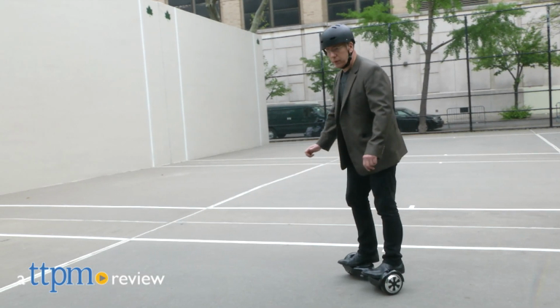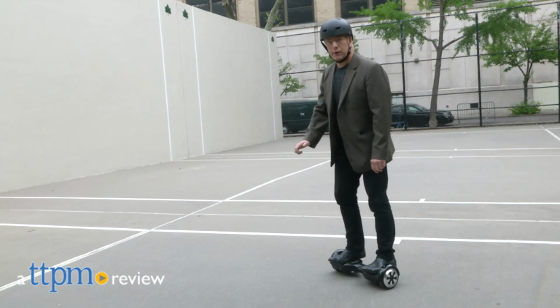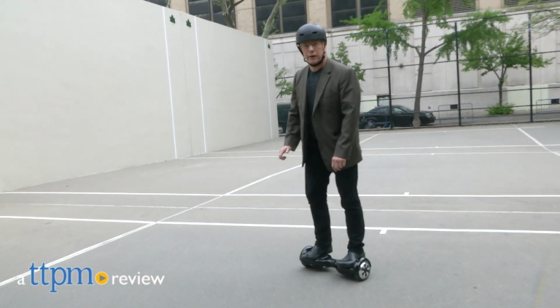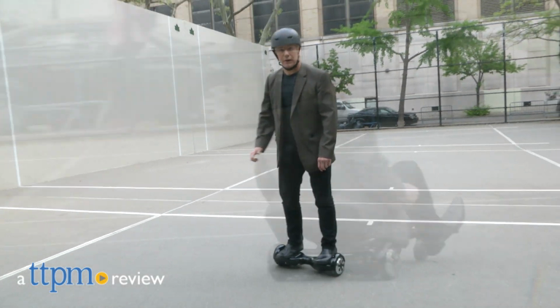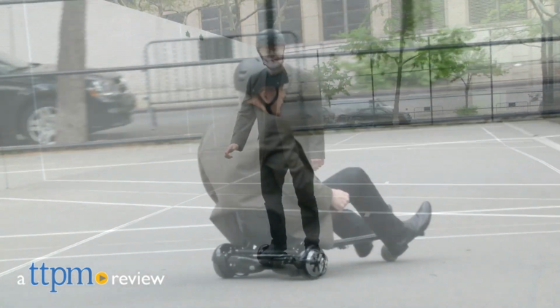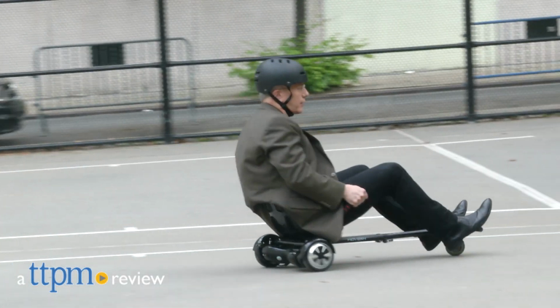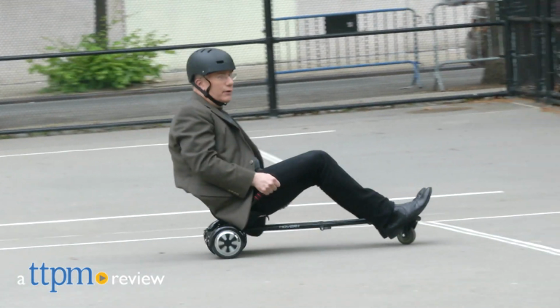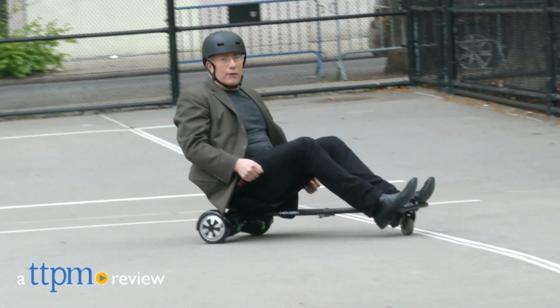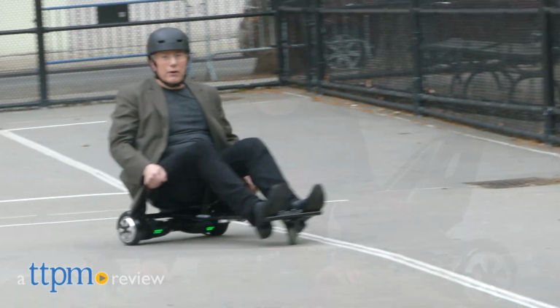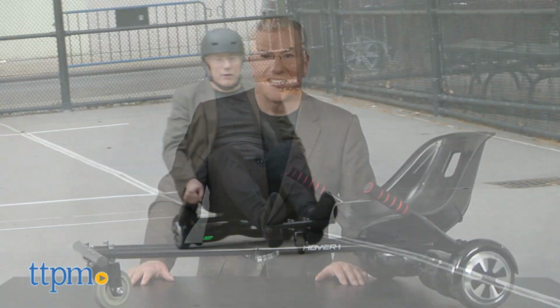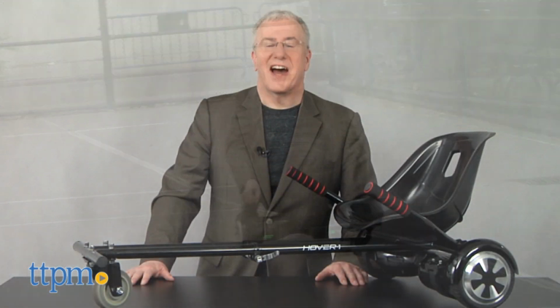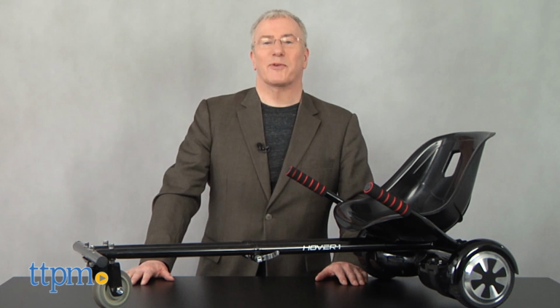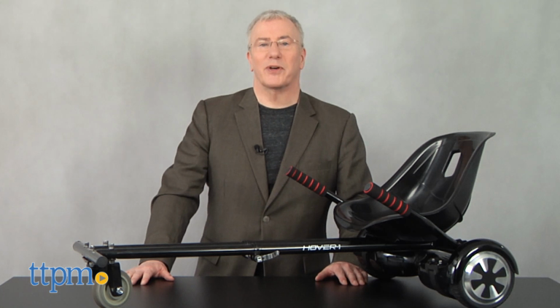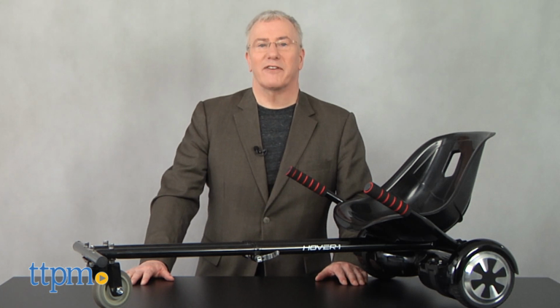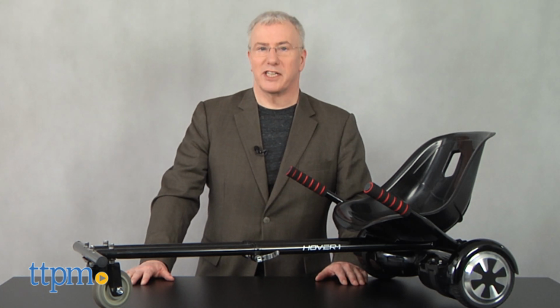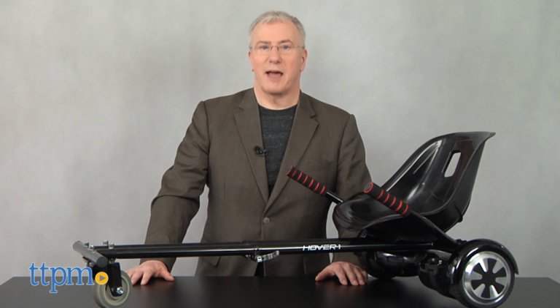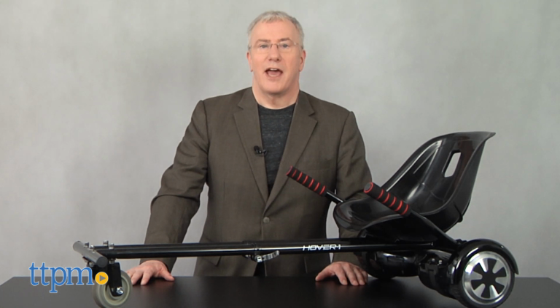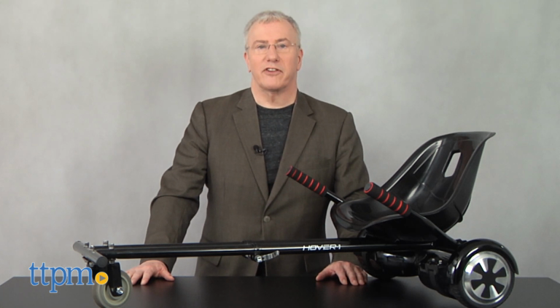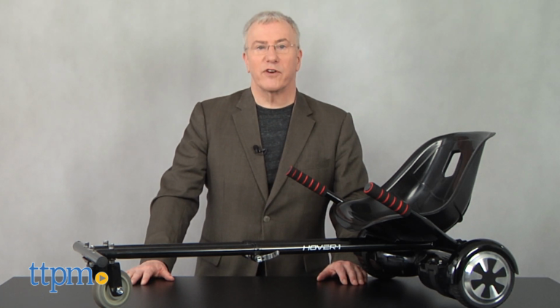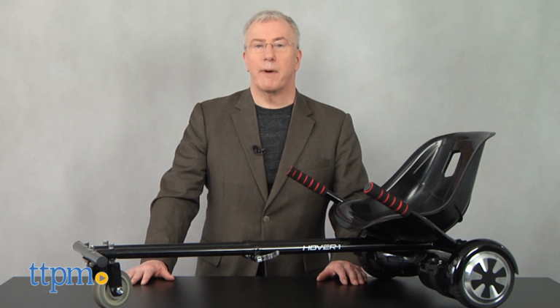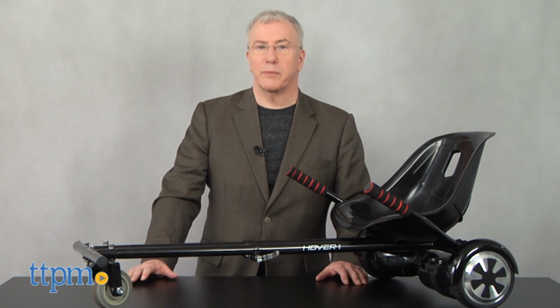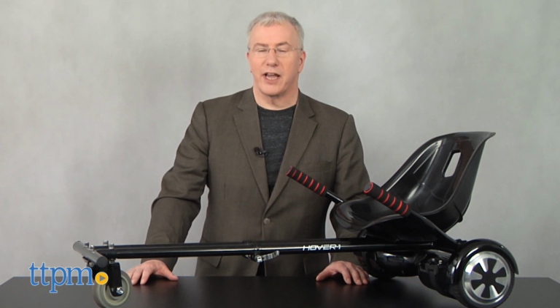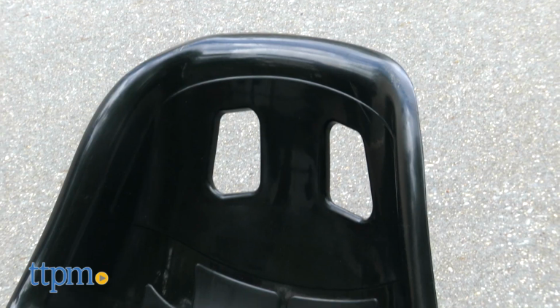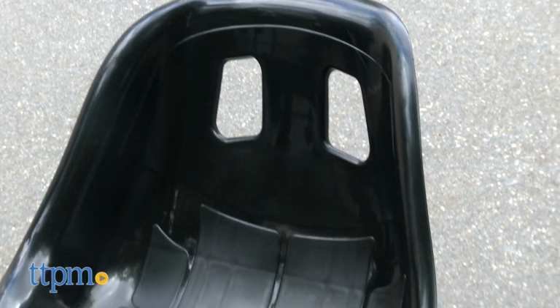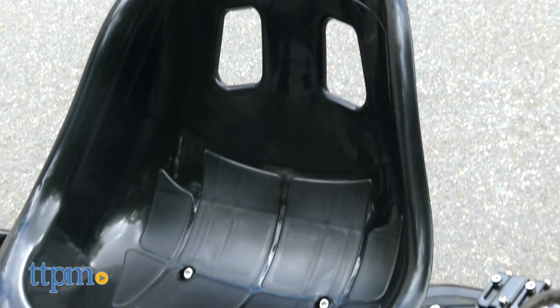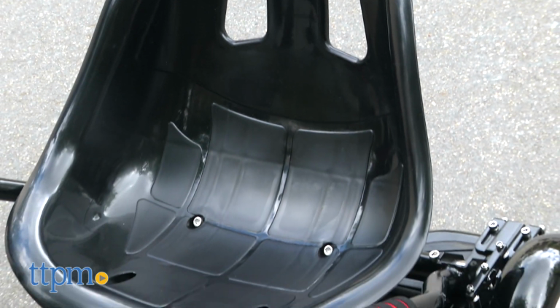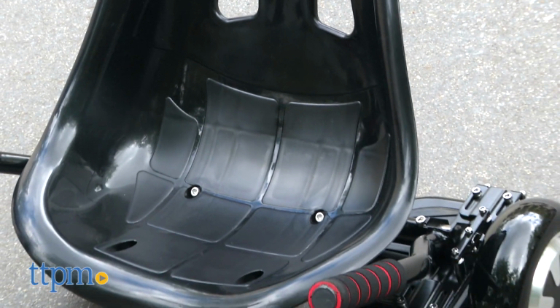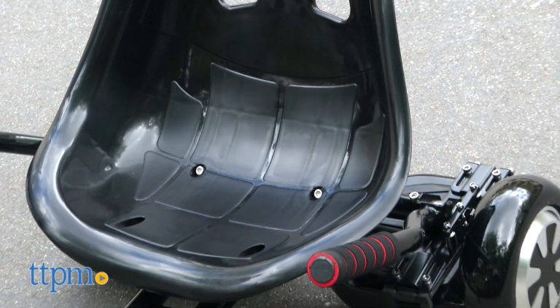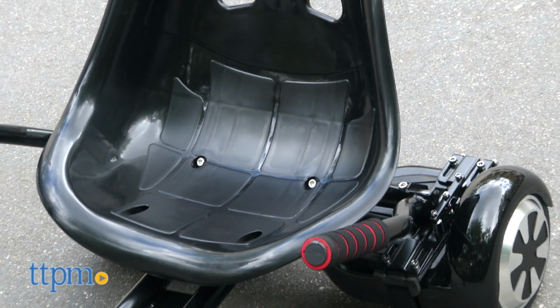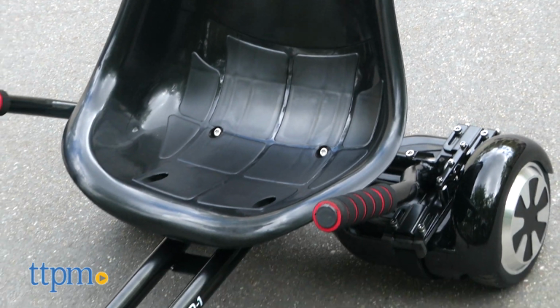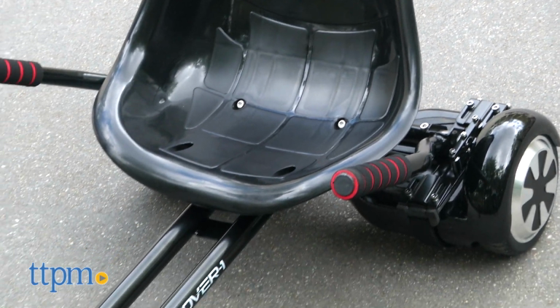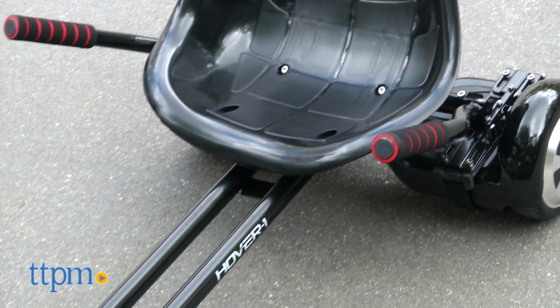Turn your hoverboard into a drifting buggy. Hi, I'm Chris the Toy Guy from TTPM, and this is the Hover 1 Buggy from DGL. It turns a regular hoverboard scooter into a dynamic drifting vehicle.